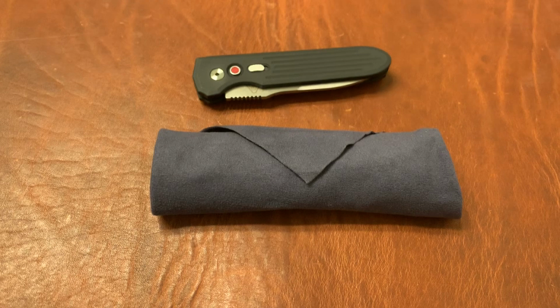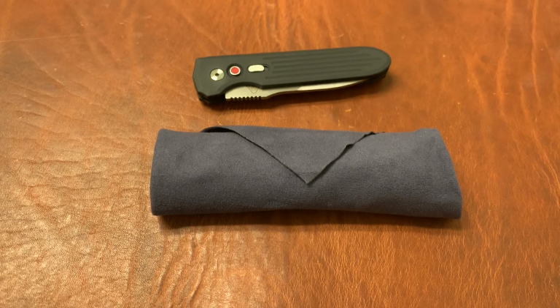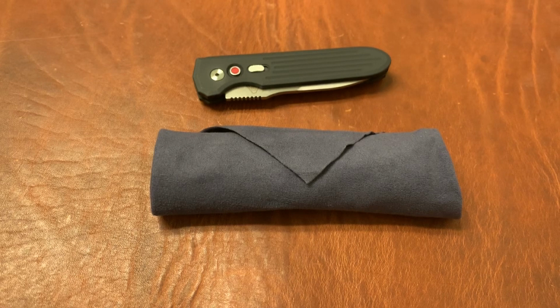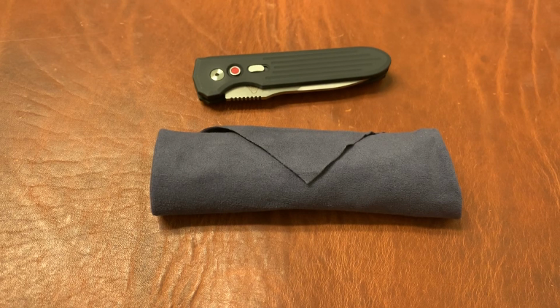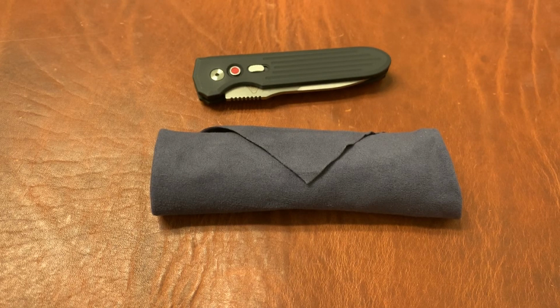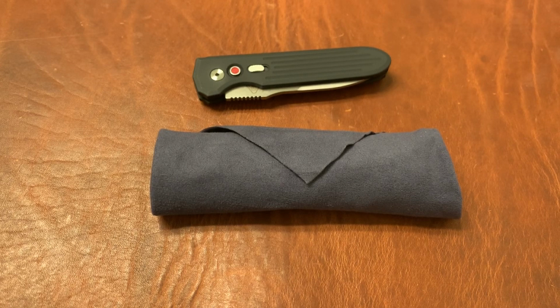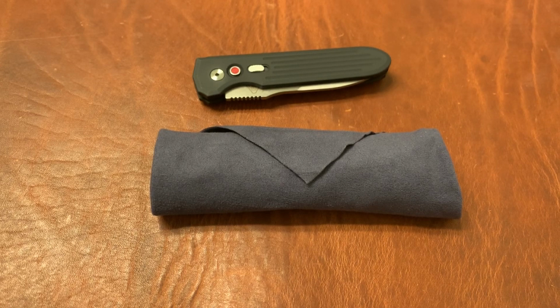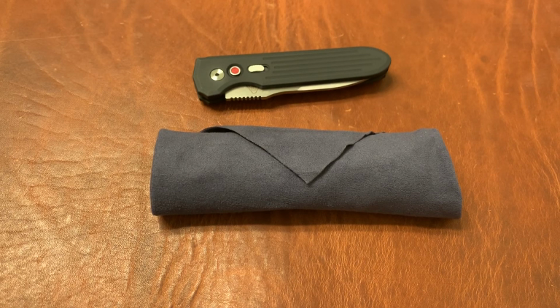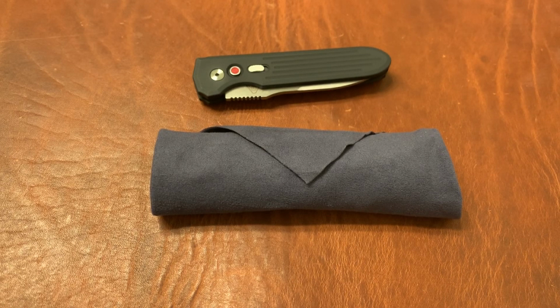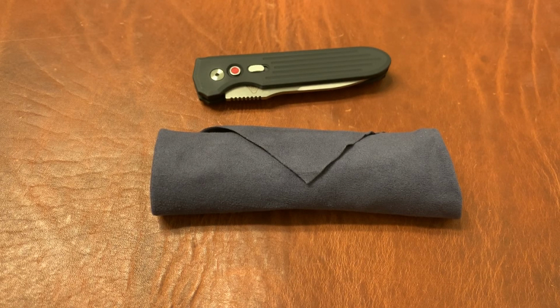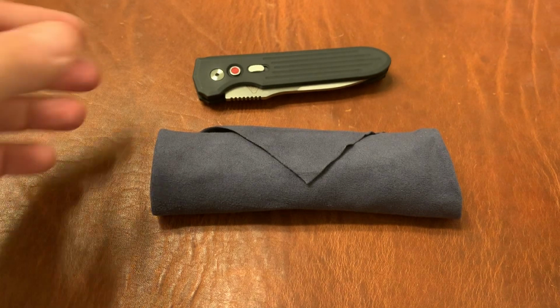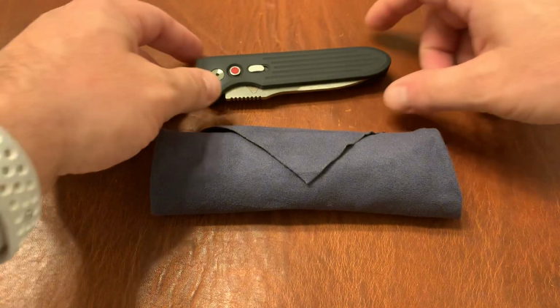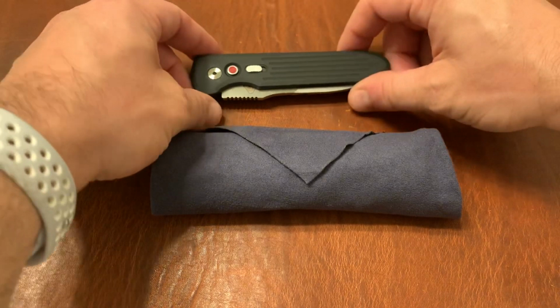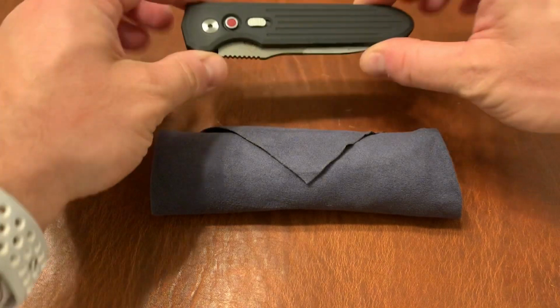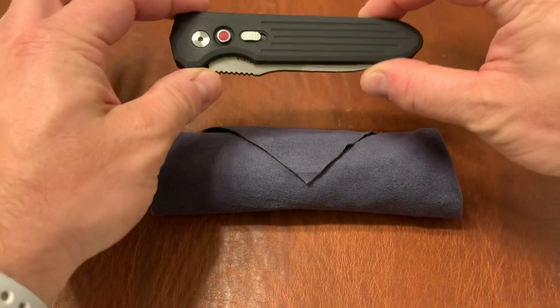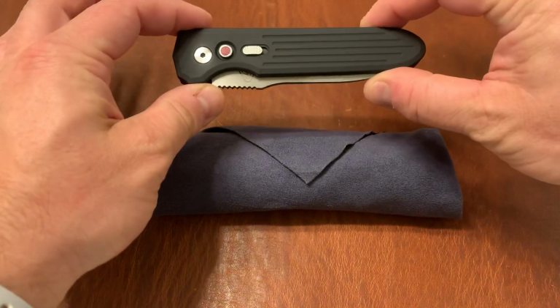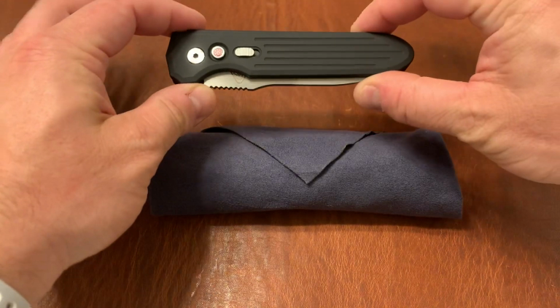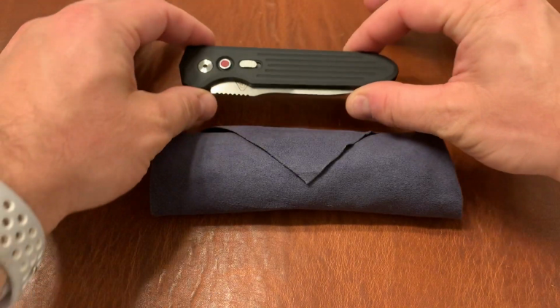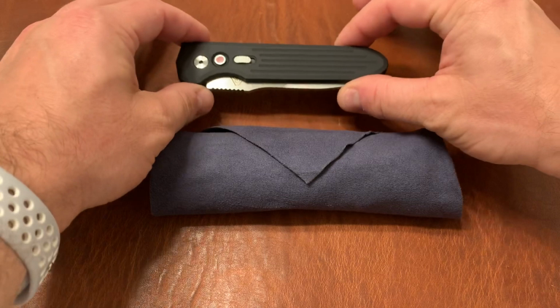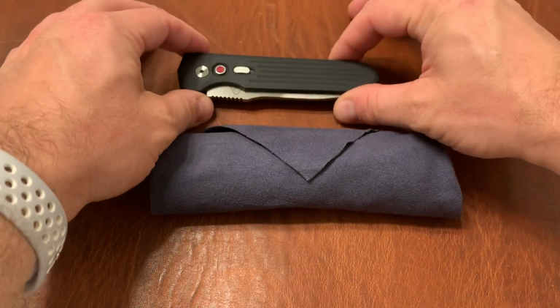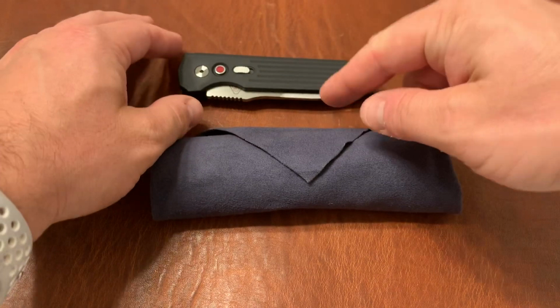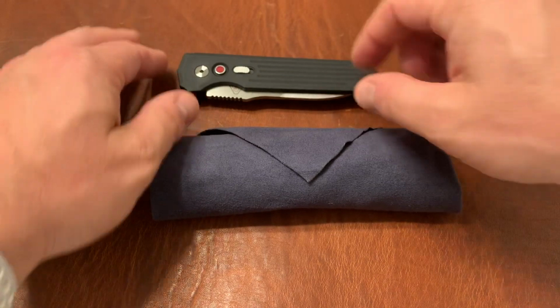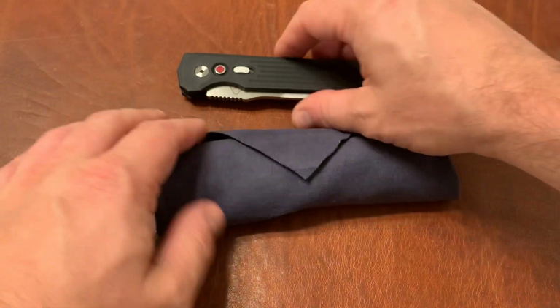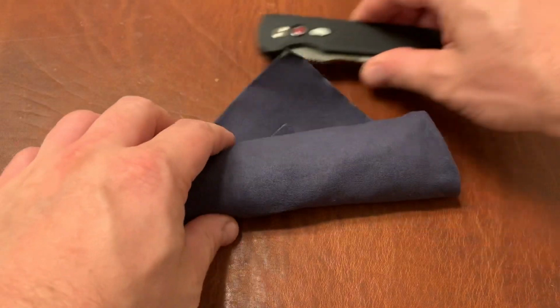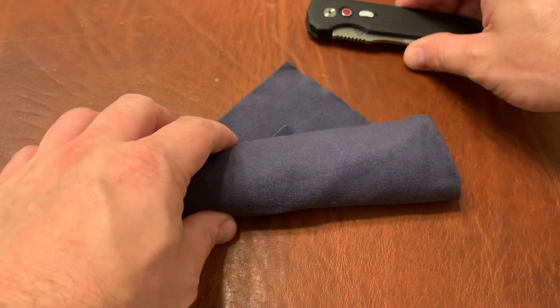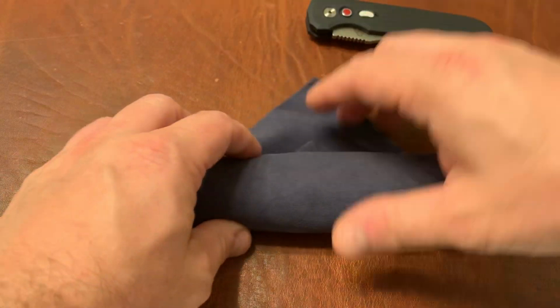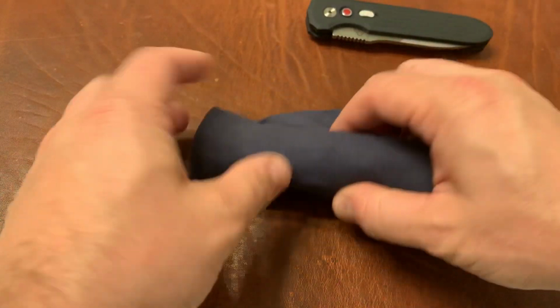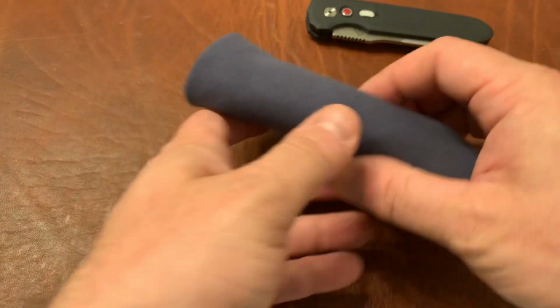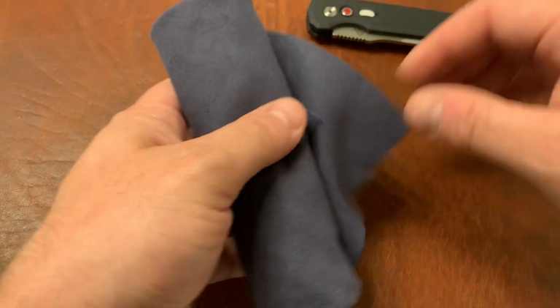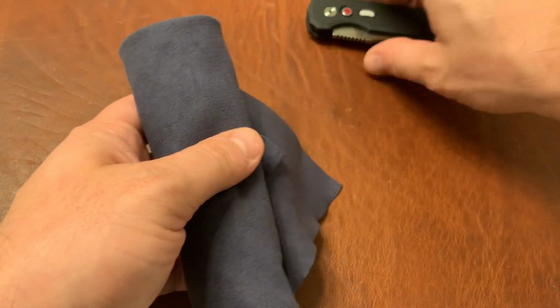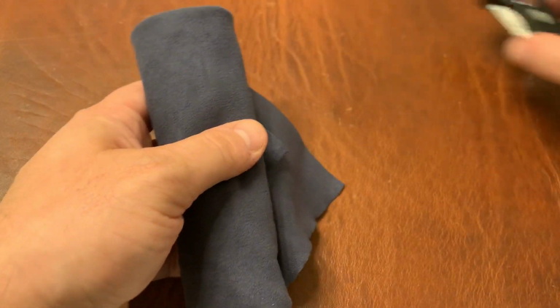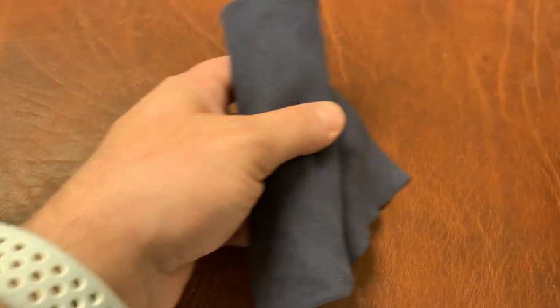Triple E EDC back again with another knife video. This is the ProTech PDW Invictus. I'll get to this knife in a second, but I want to go ahead and show you this one first.